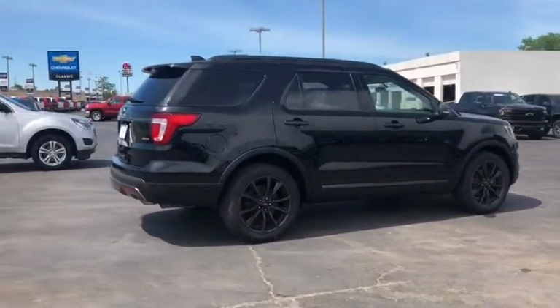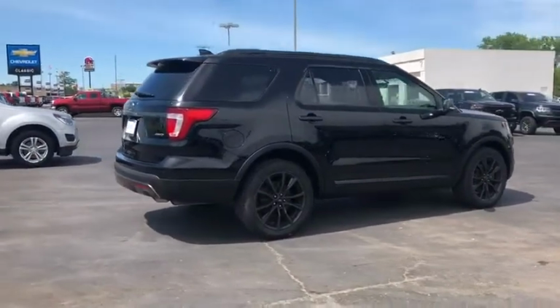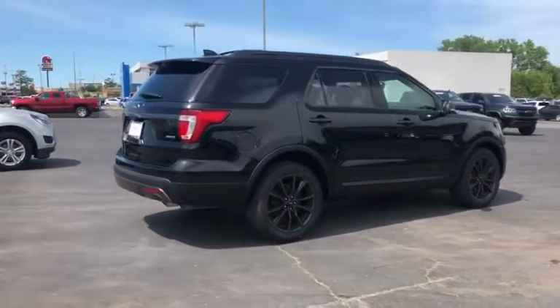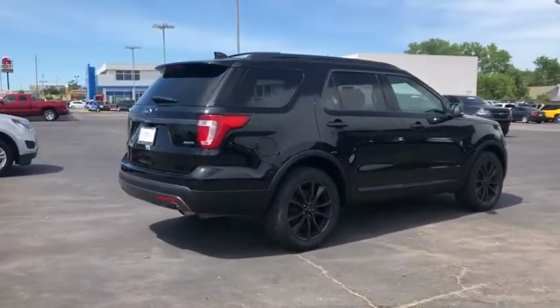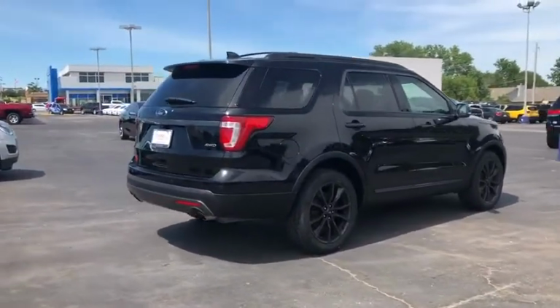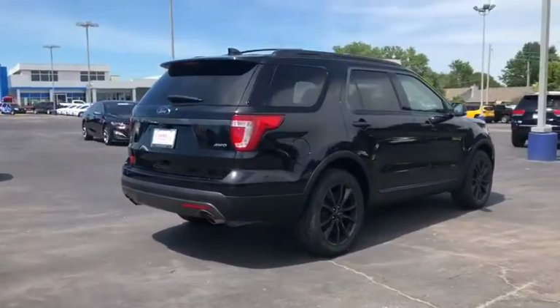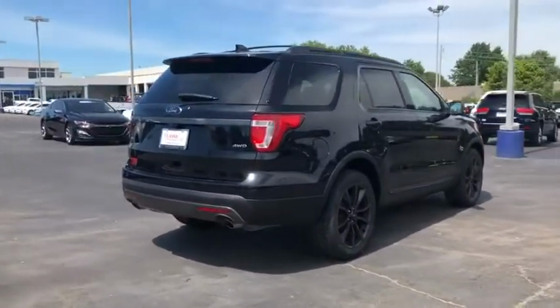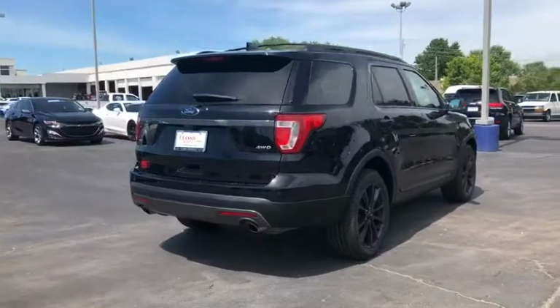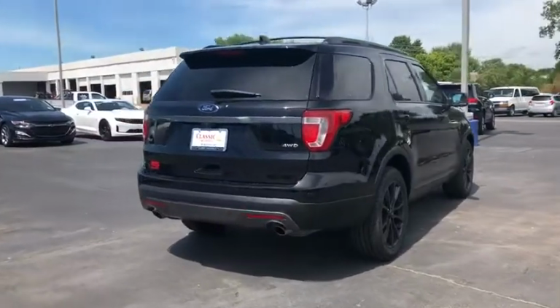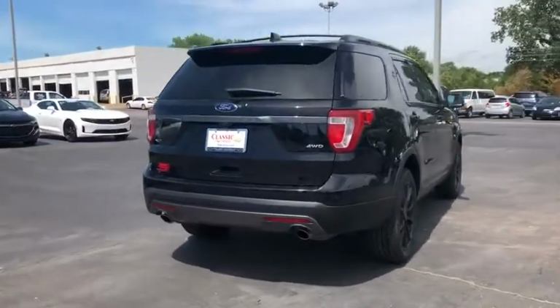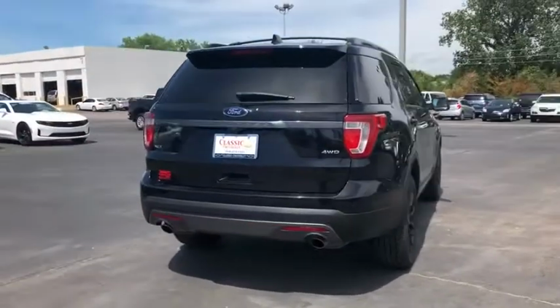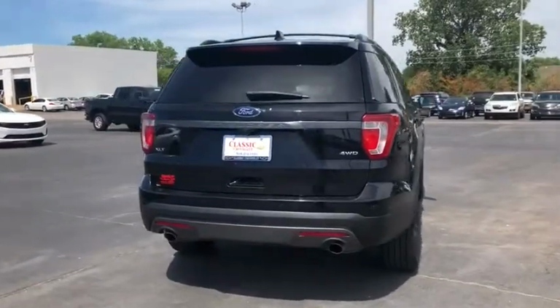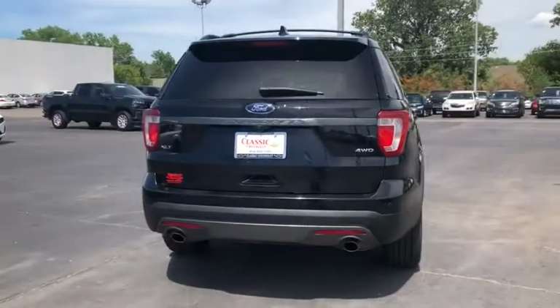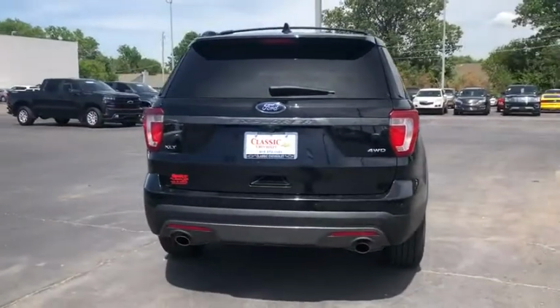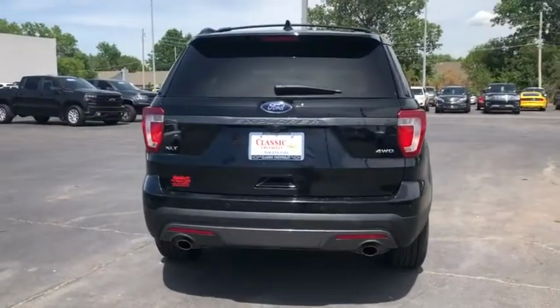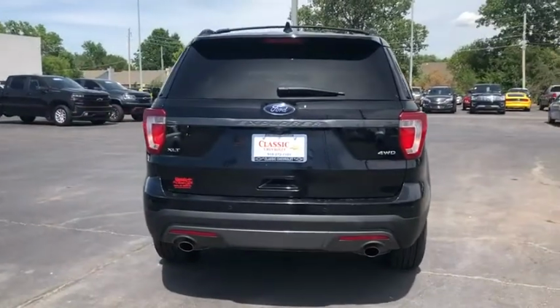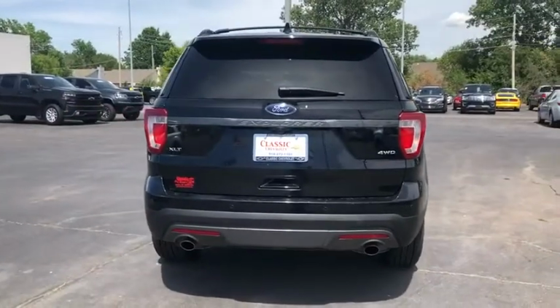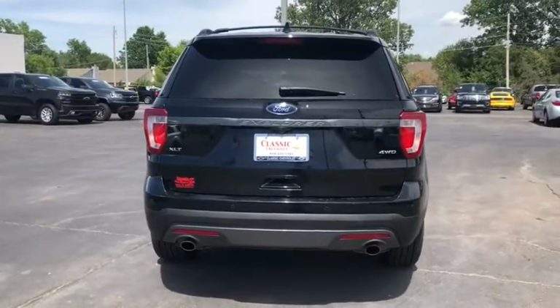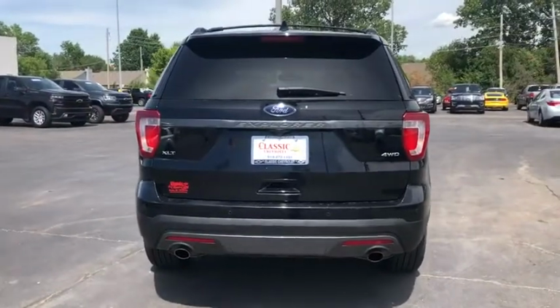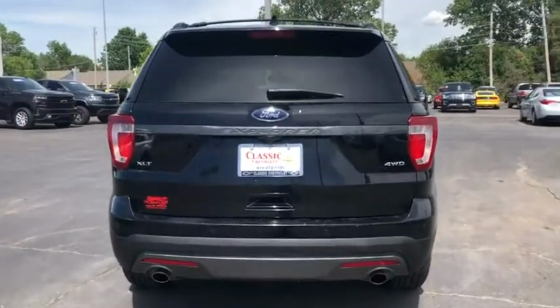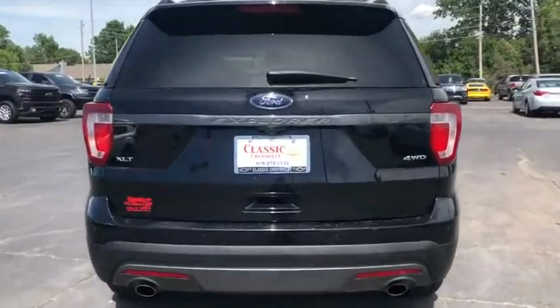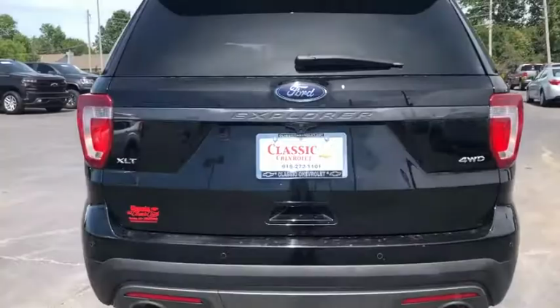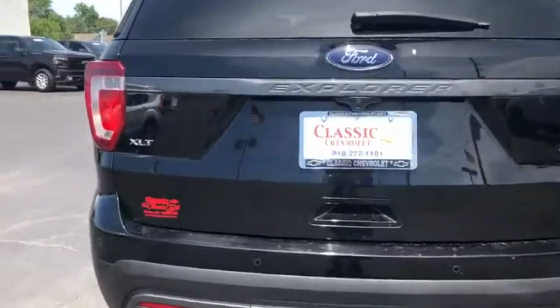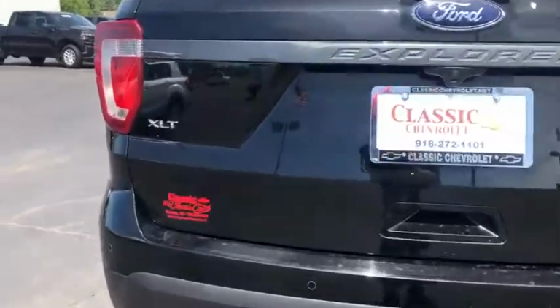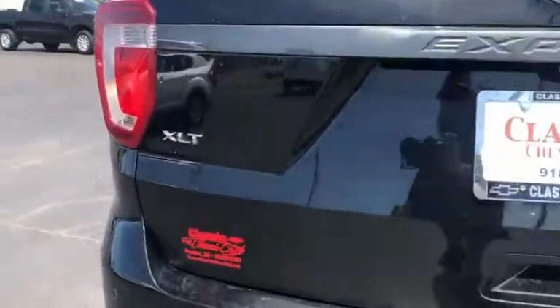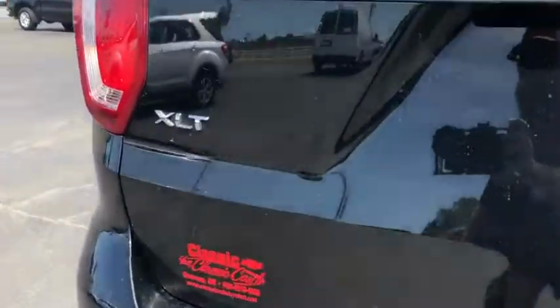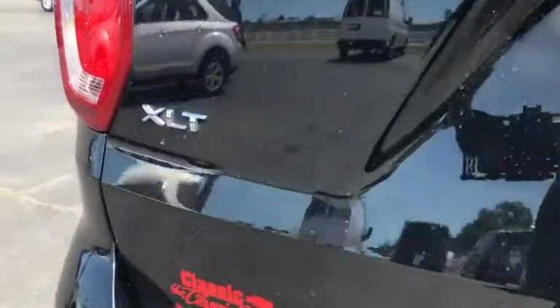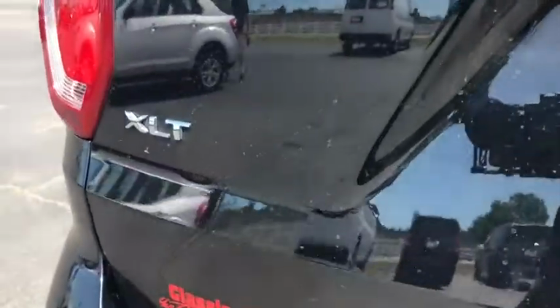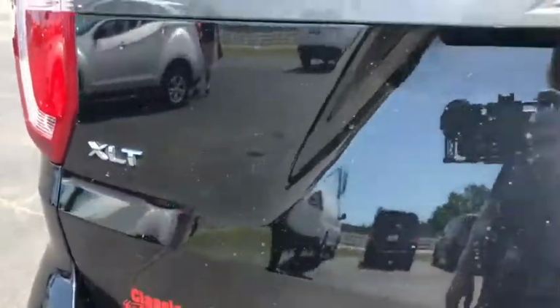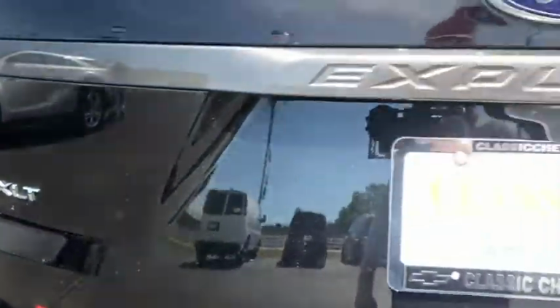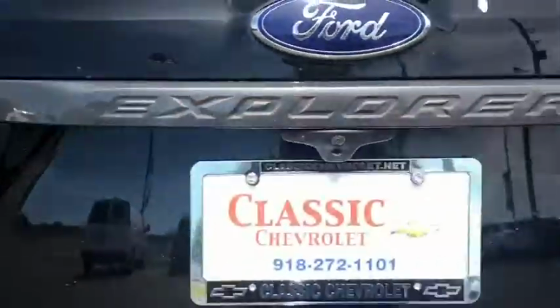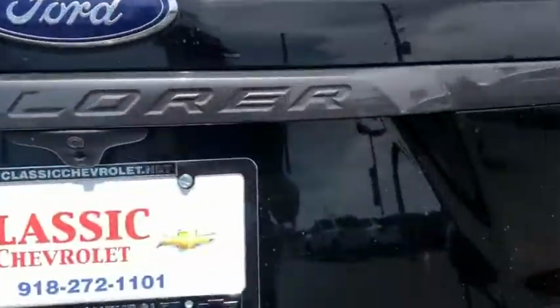Here are some of this vehicle's great options: backup camera, anti-lock braking system, steering wheel audio controls, keyless entry, power passenger seat, traction control, stability control.